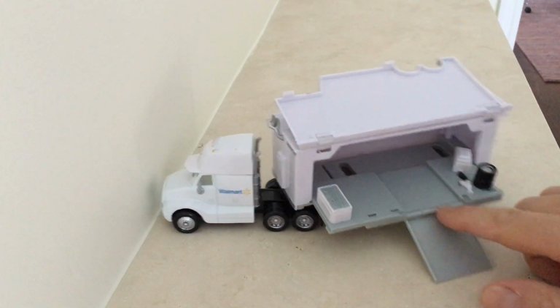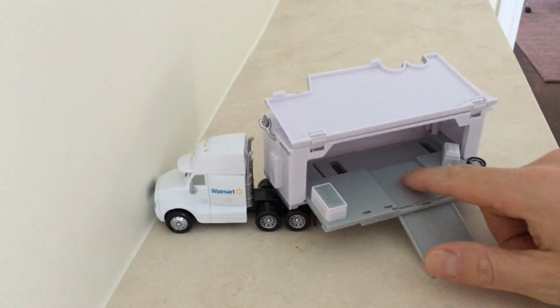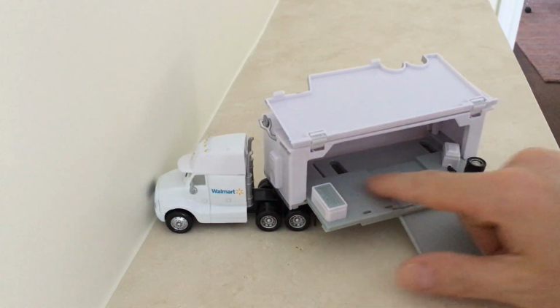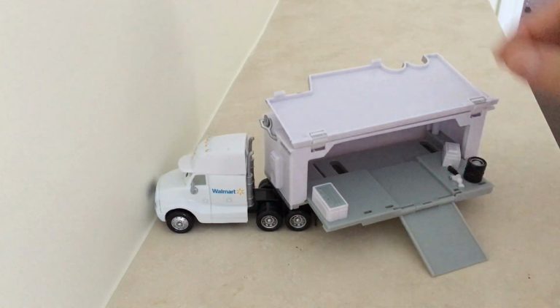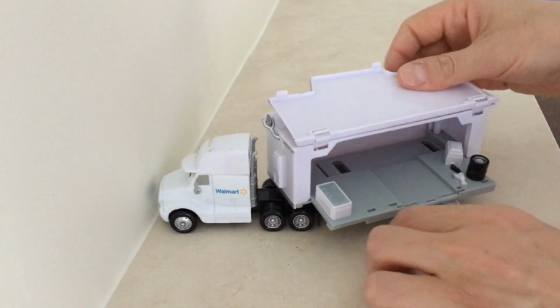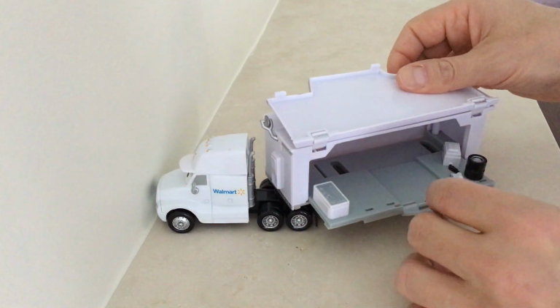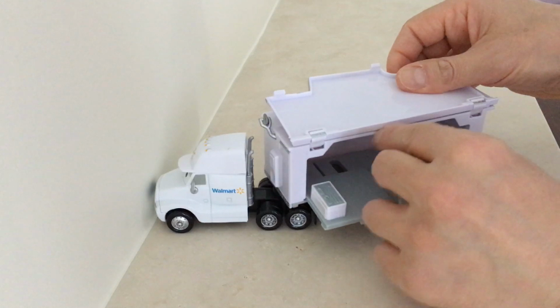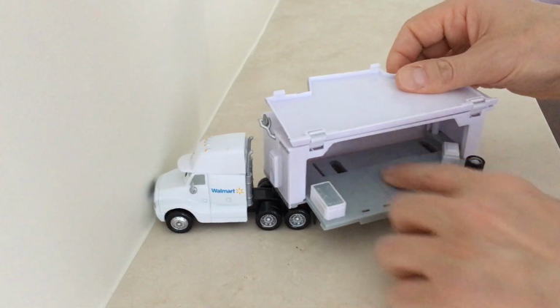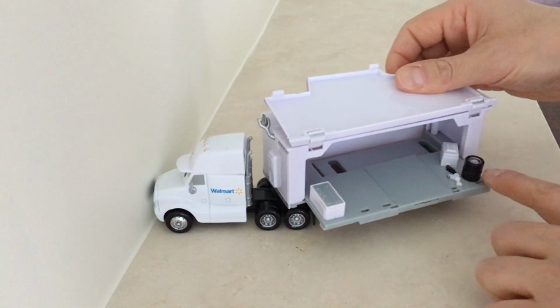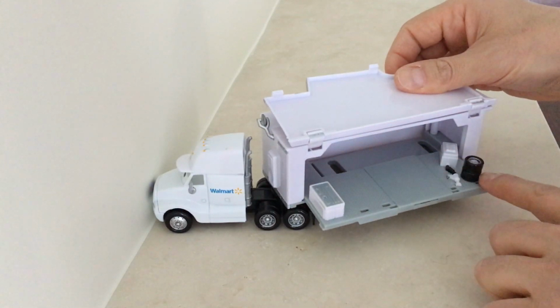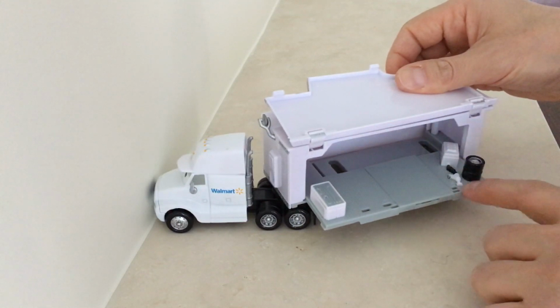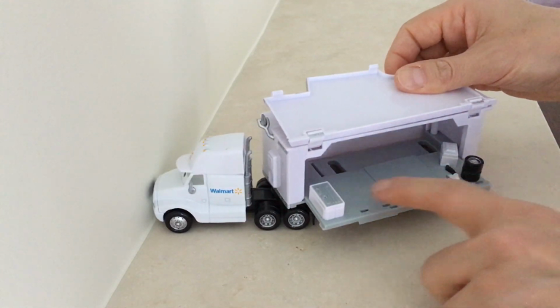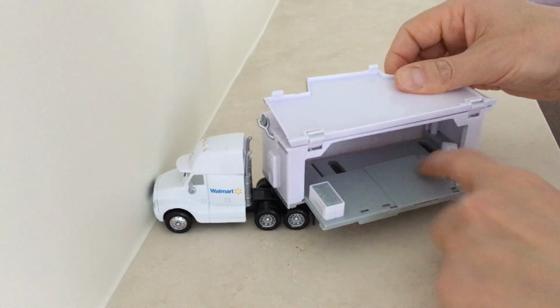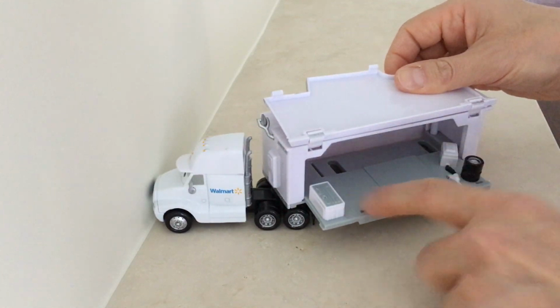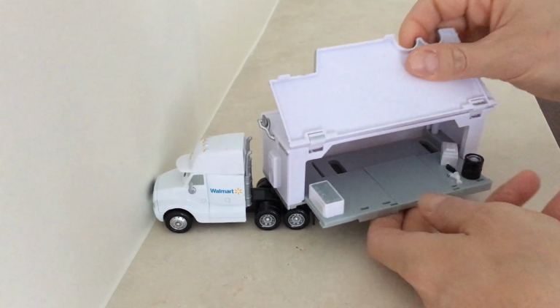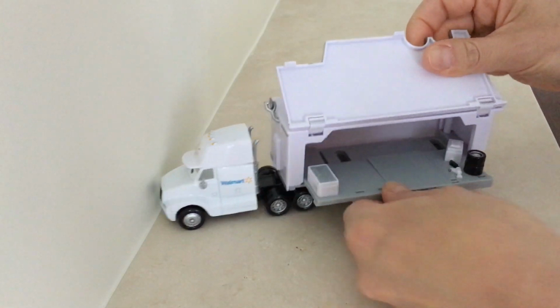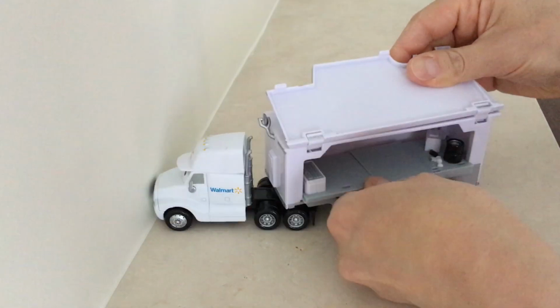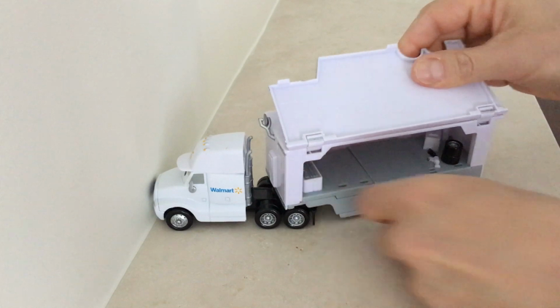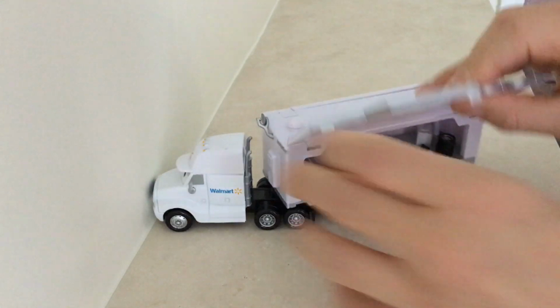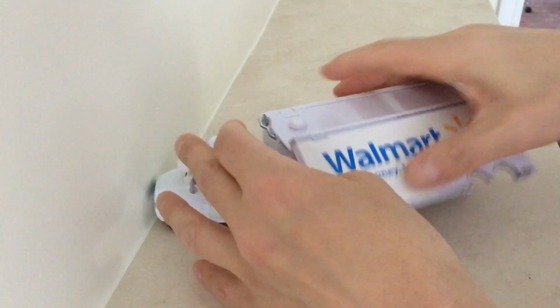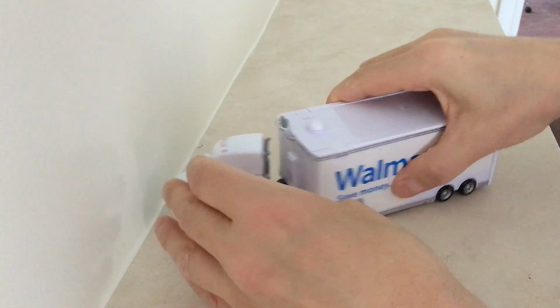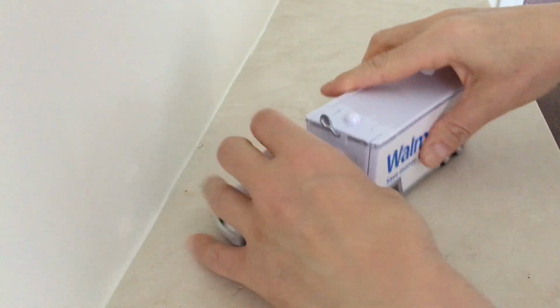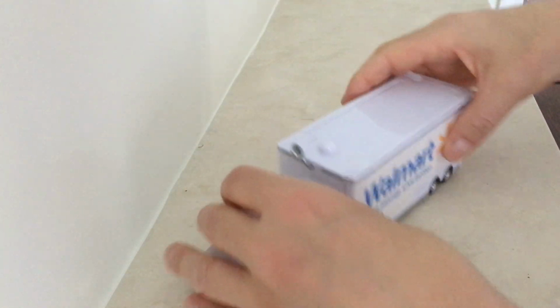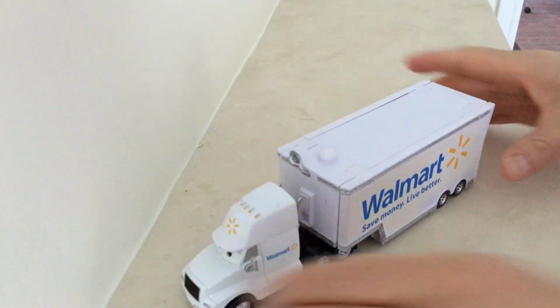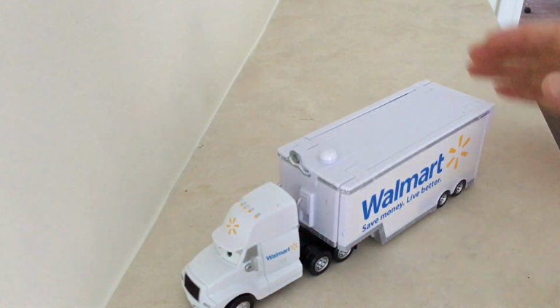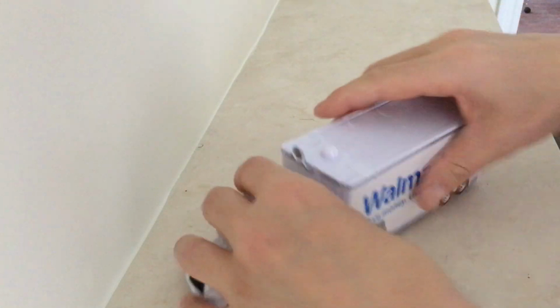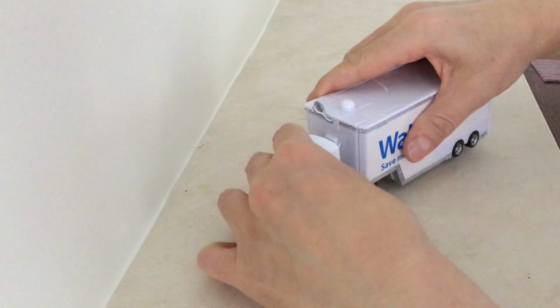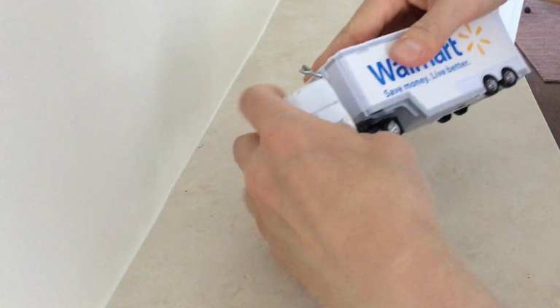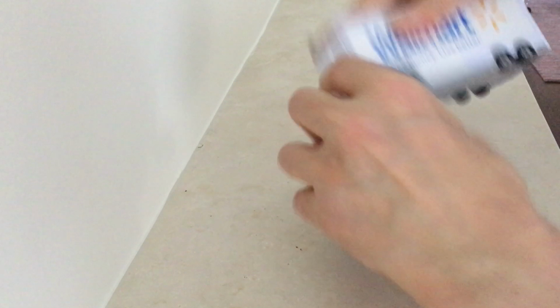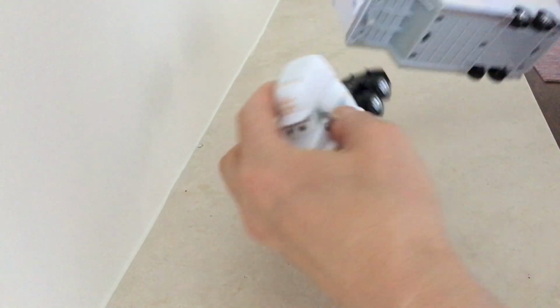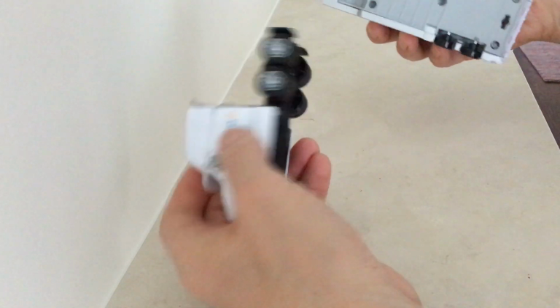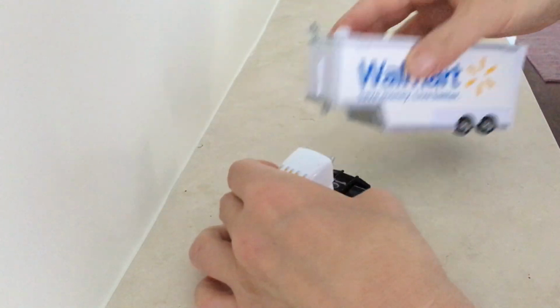So all the Disney Pixar Cars could drive up here and get stored in here, and then it closes up. You'll see some tires here, a little toolbox, etc. It slides back in and closes, and off you go.